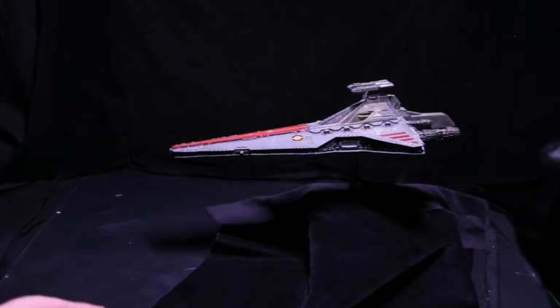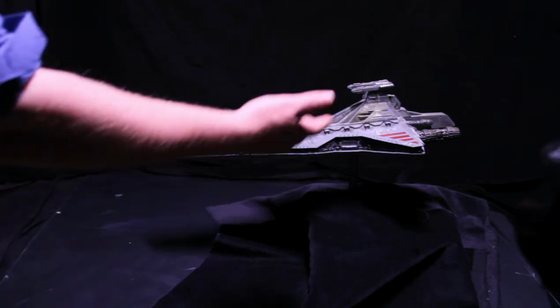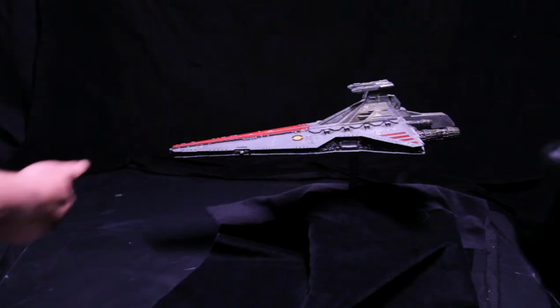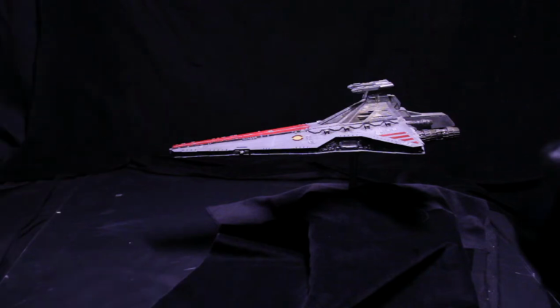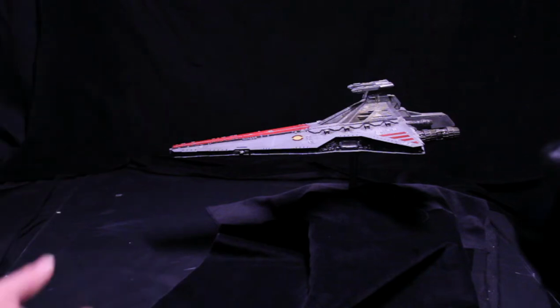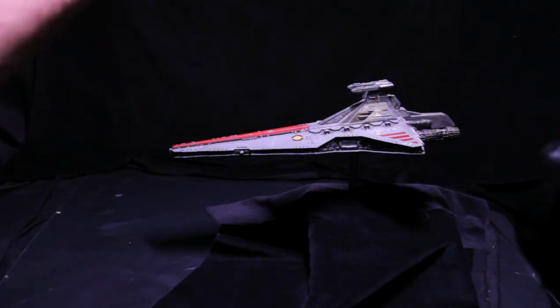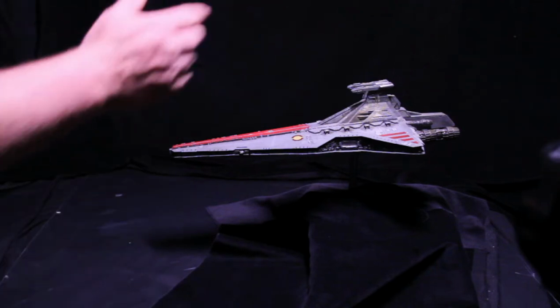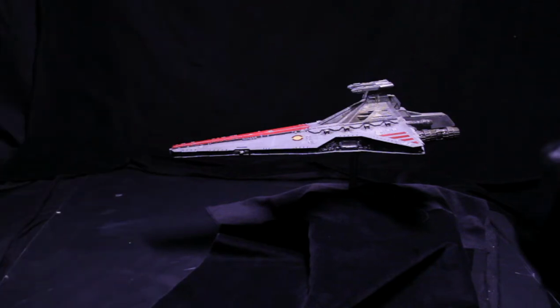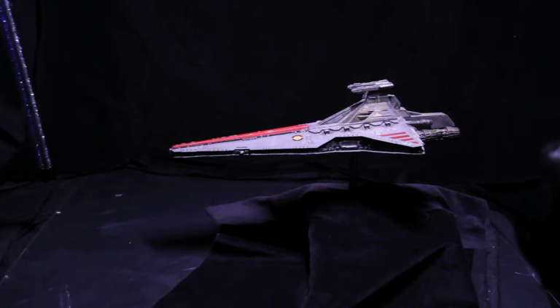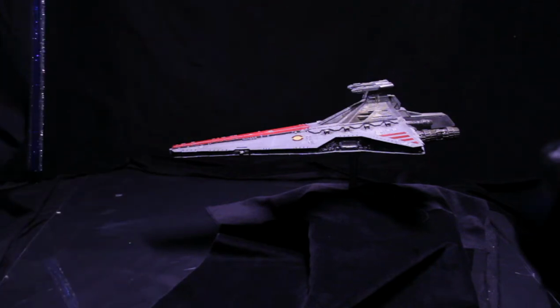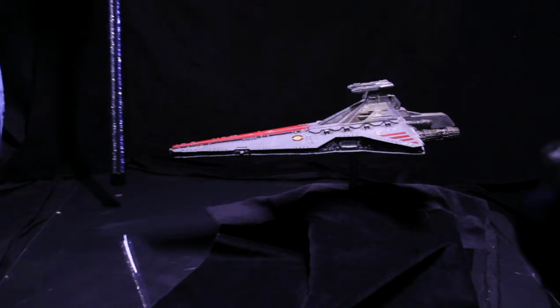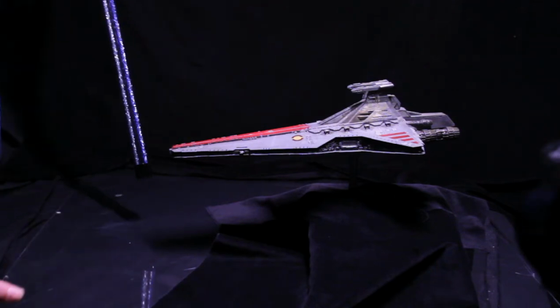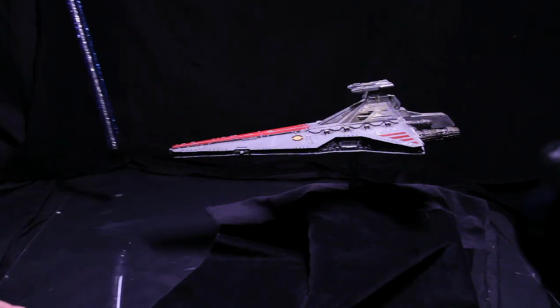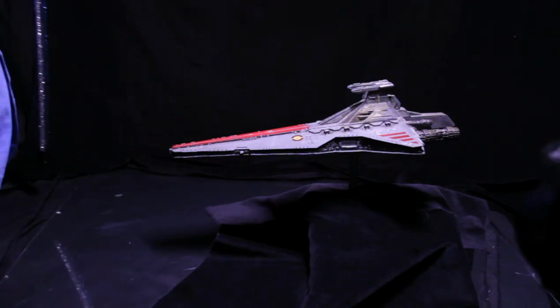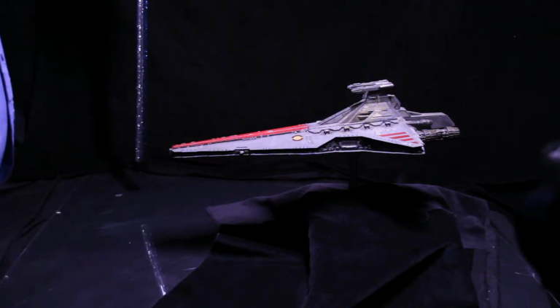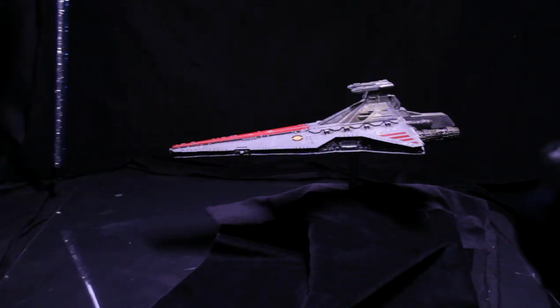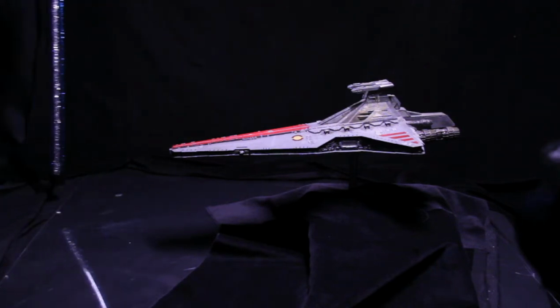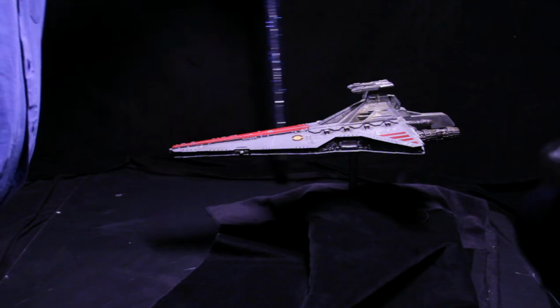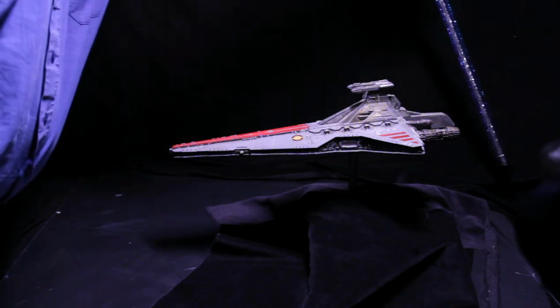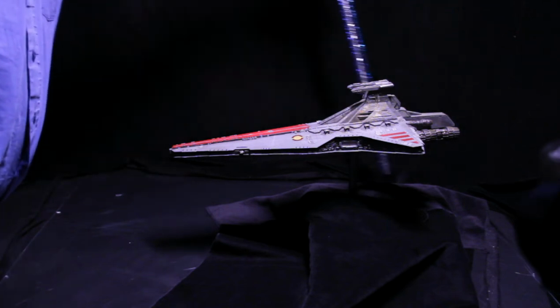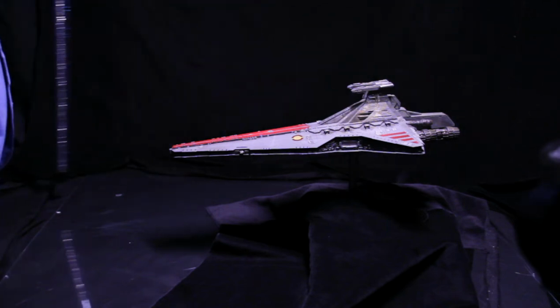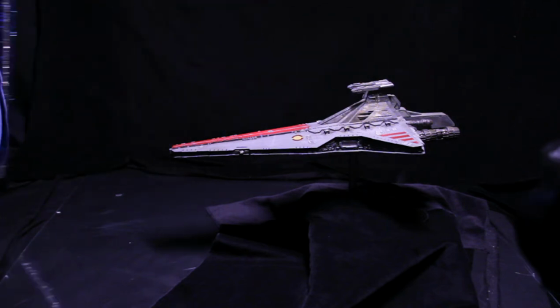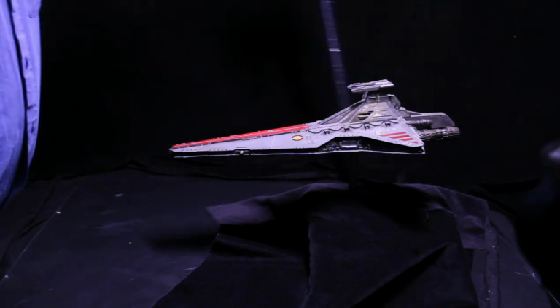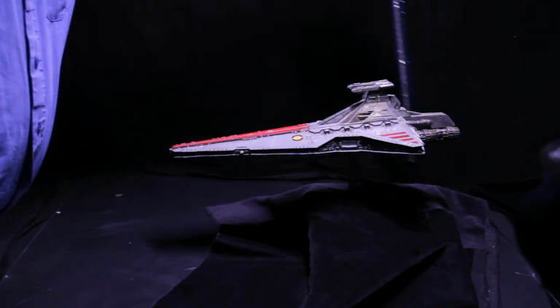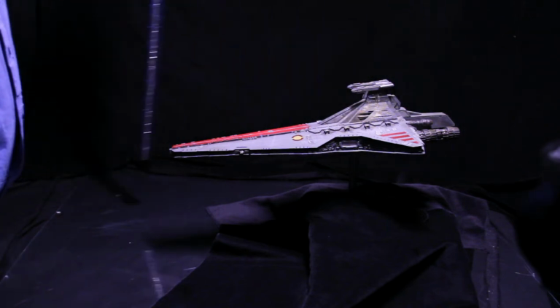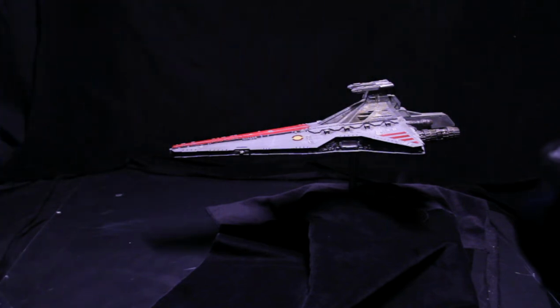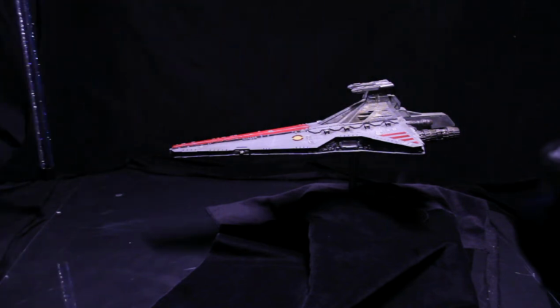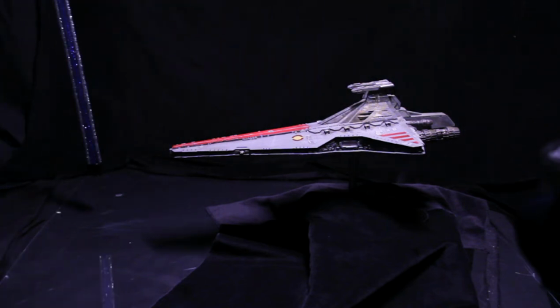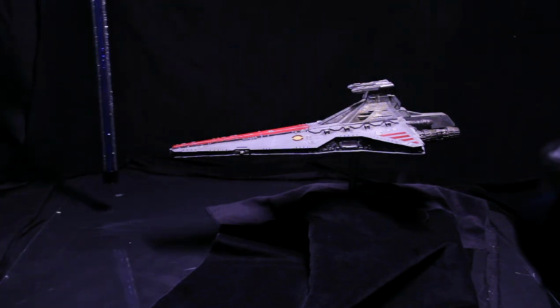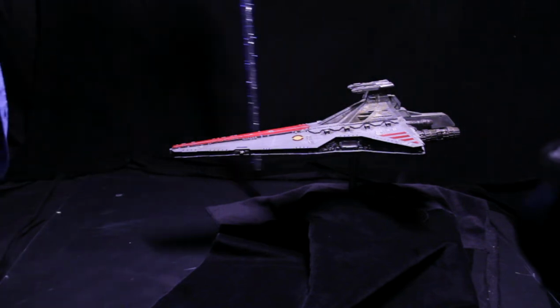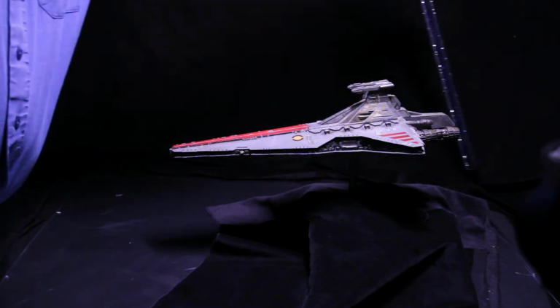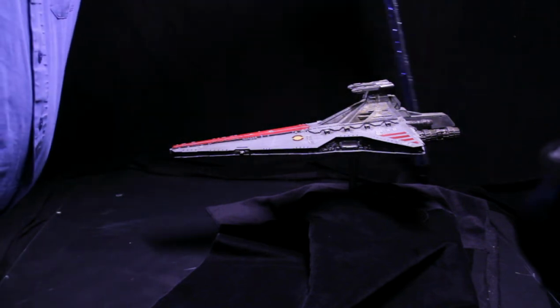You can see I've changed the profile of the ship, so now I'm looking at the side of it. This is quite simple — all it is, is moving it backwards and forwards across the back a few times, four or five times, turning it slightly occasionally.